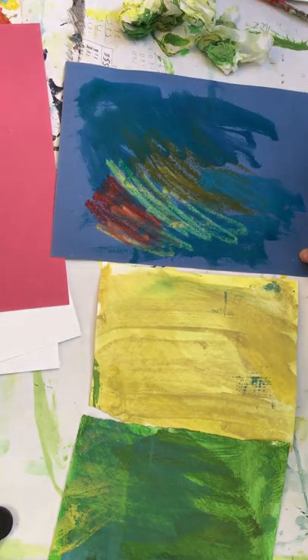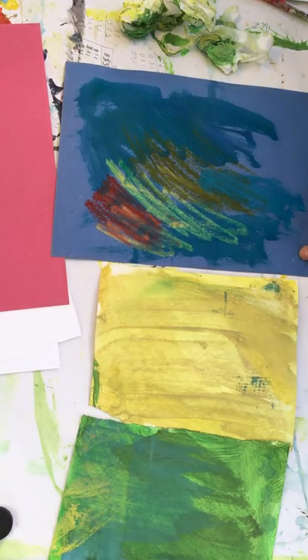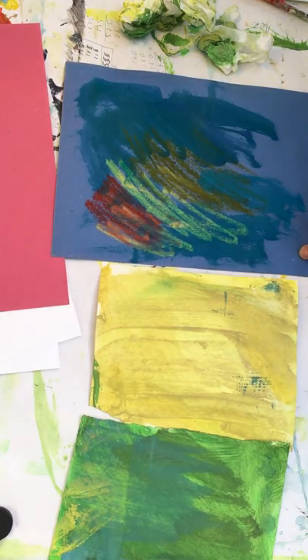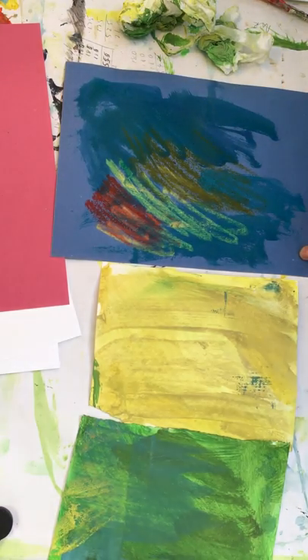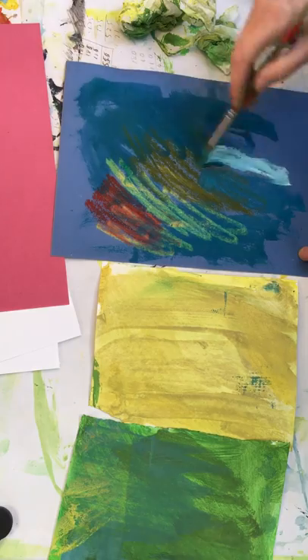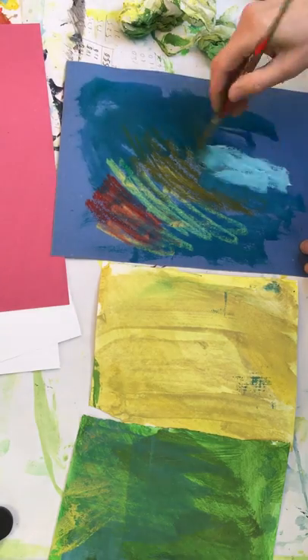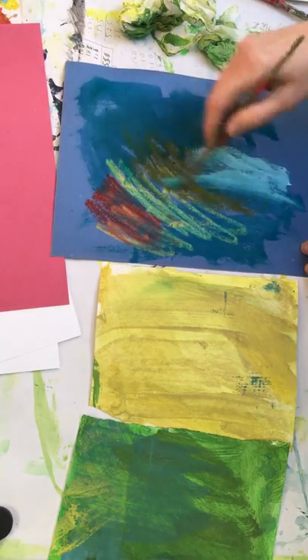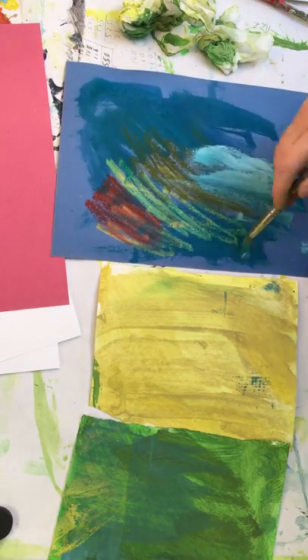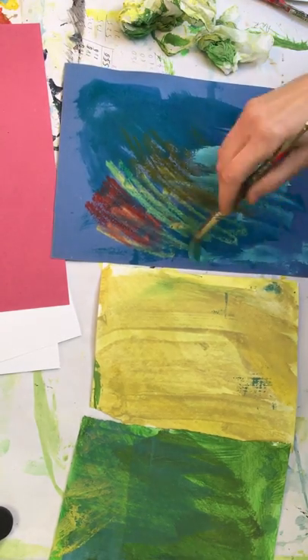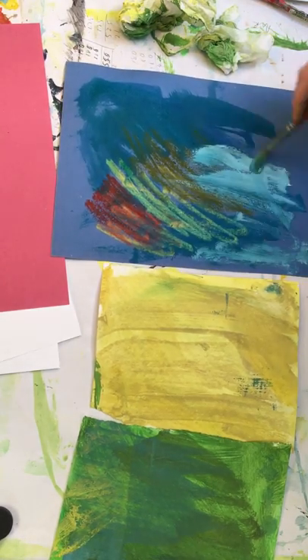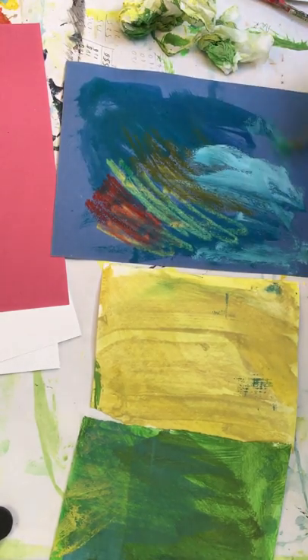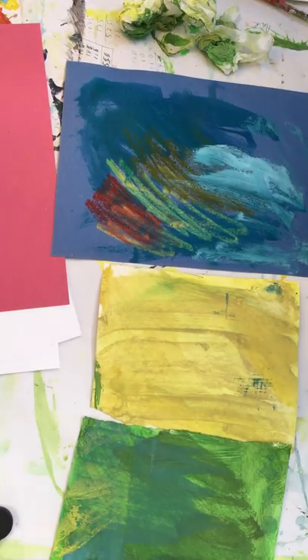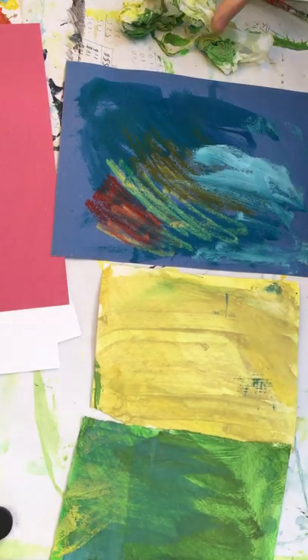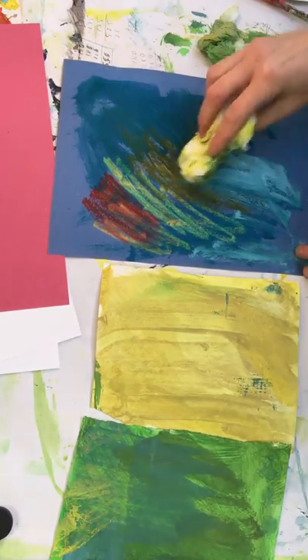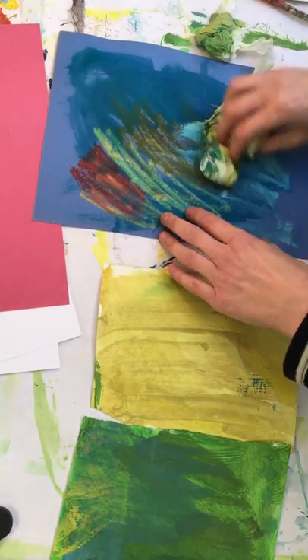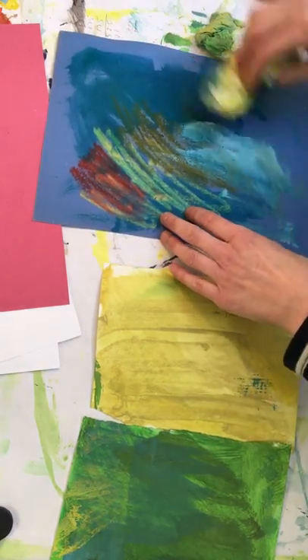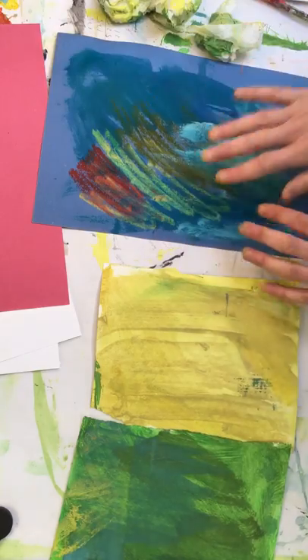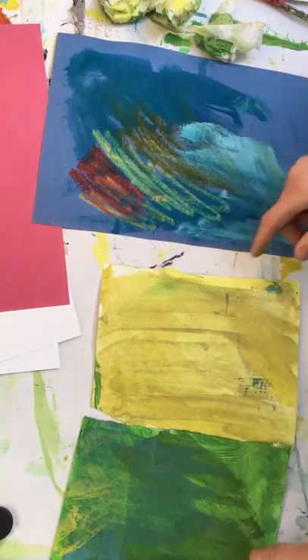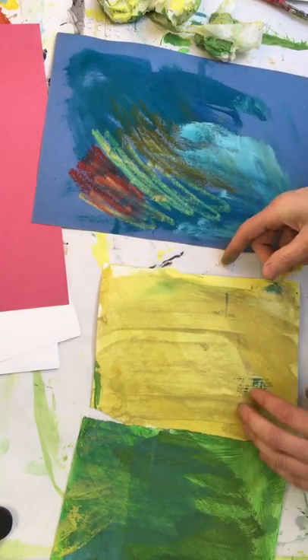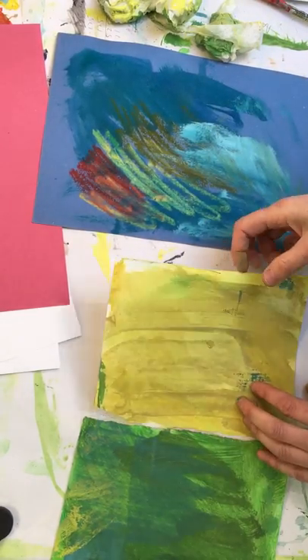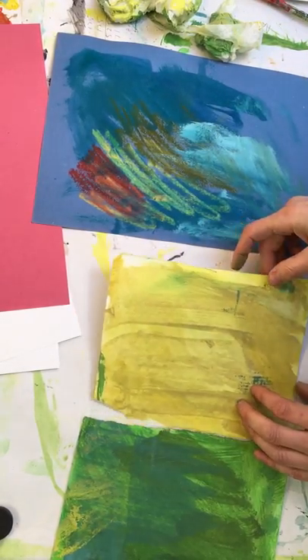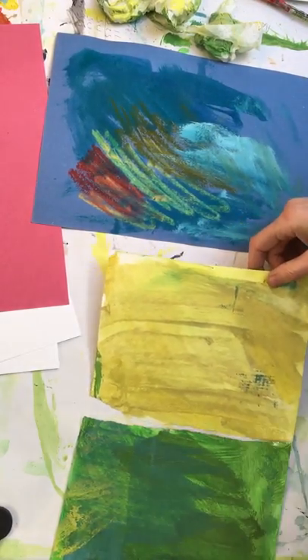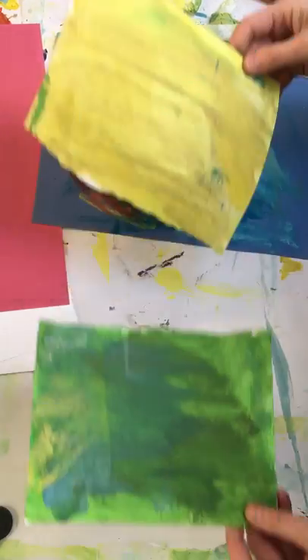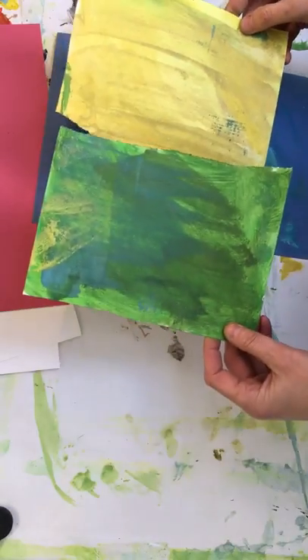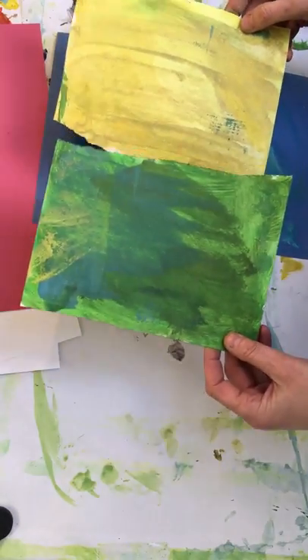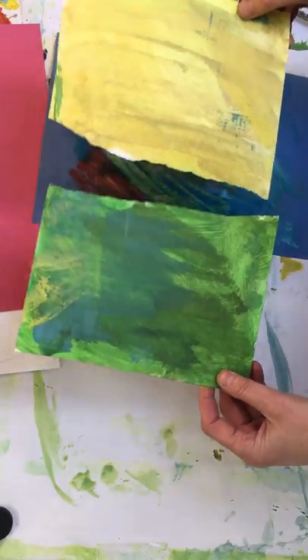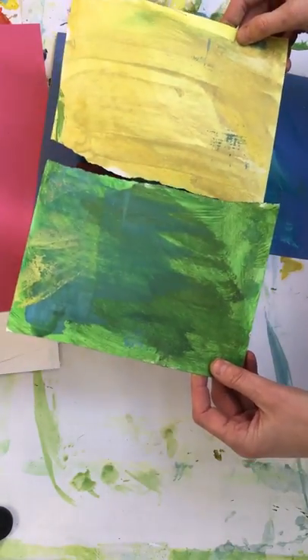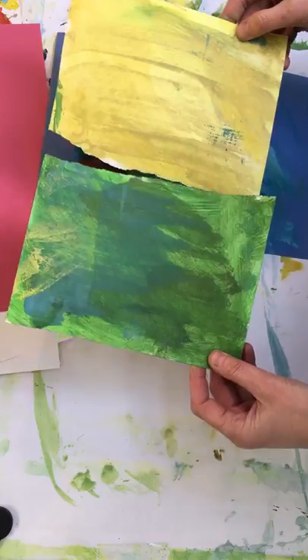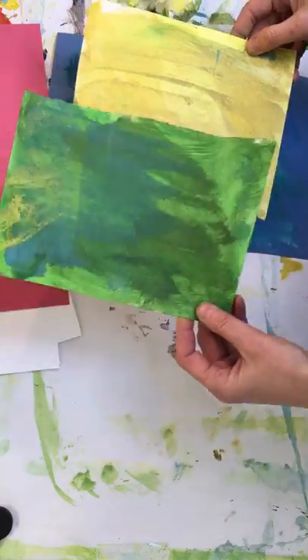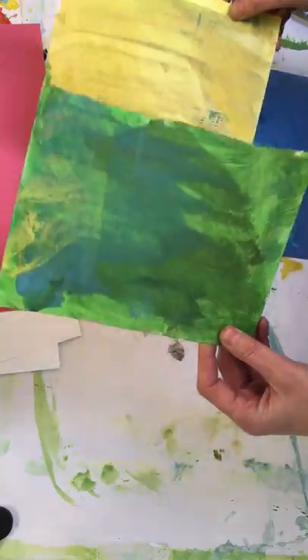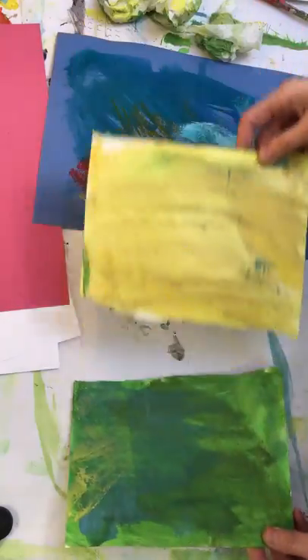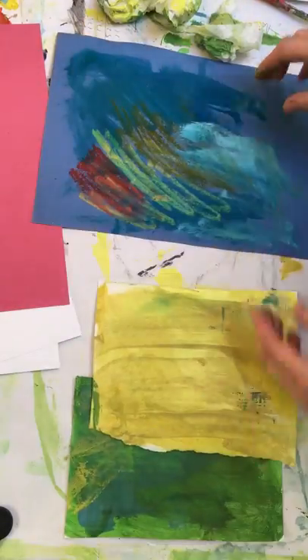Let's add a bit of white into that — look at that, lovely. You can do them all colorful like this if you want, or you can keep them as one color per piece of paper.